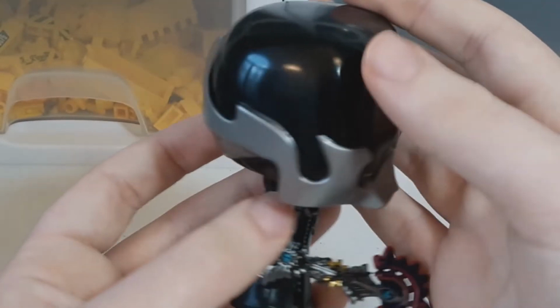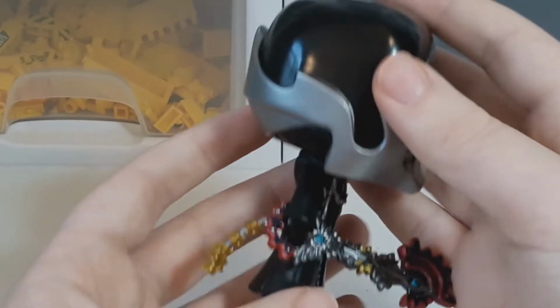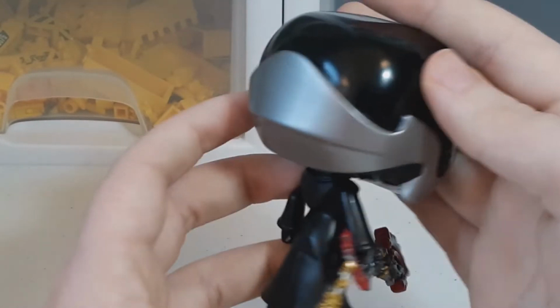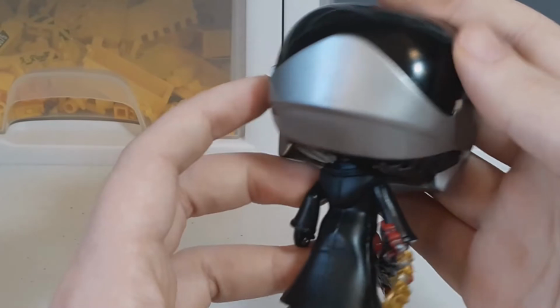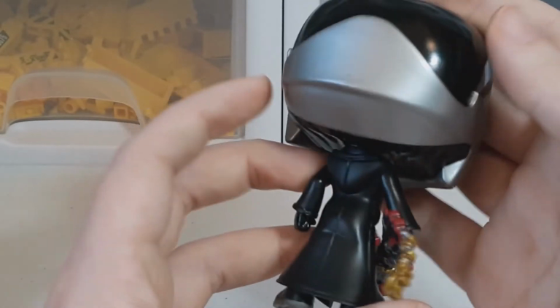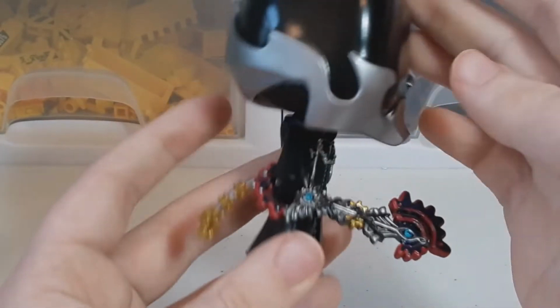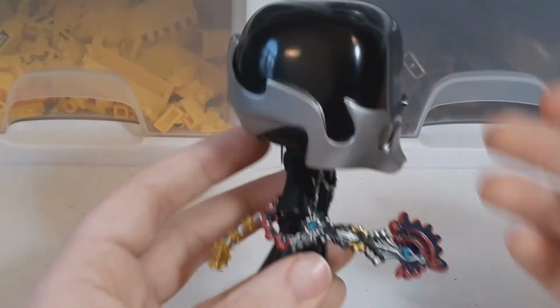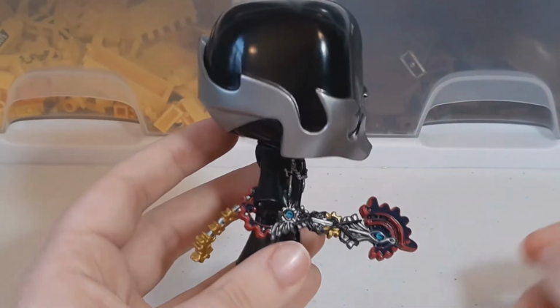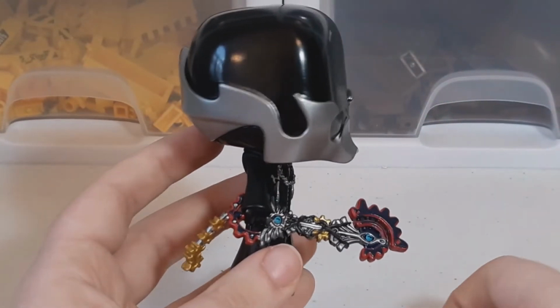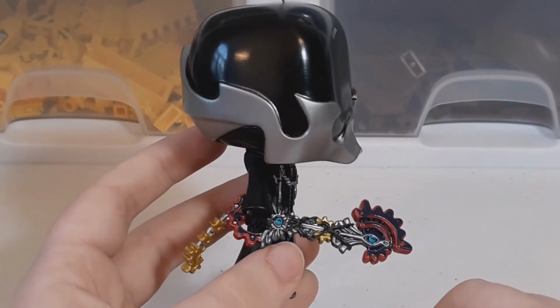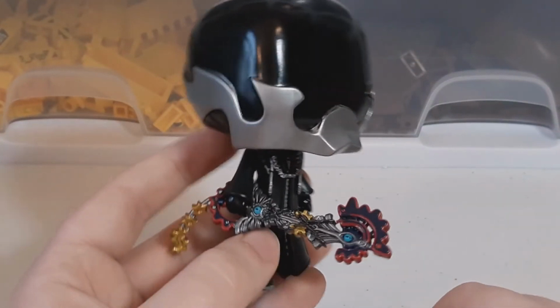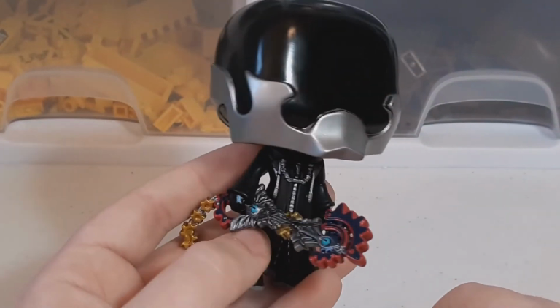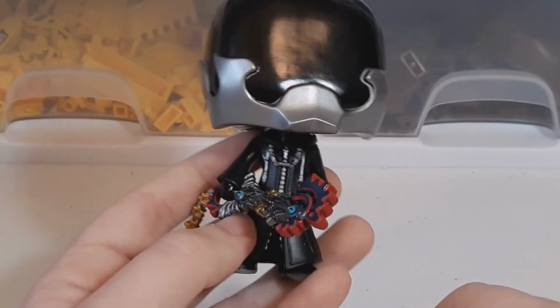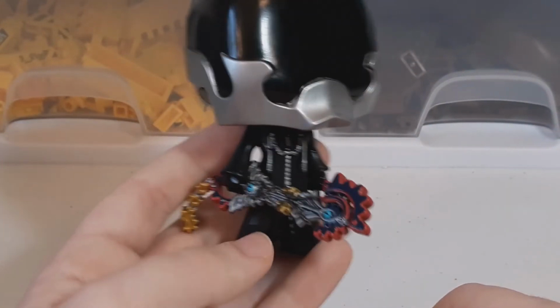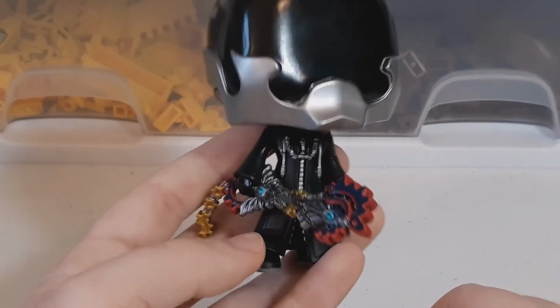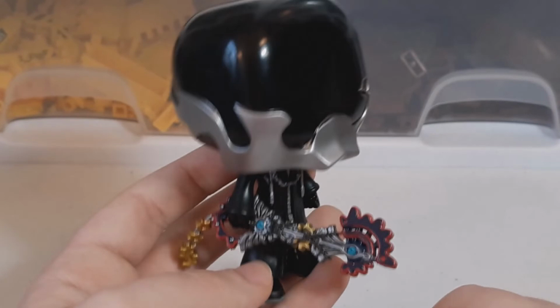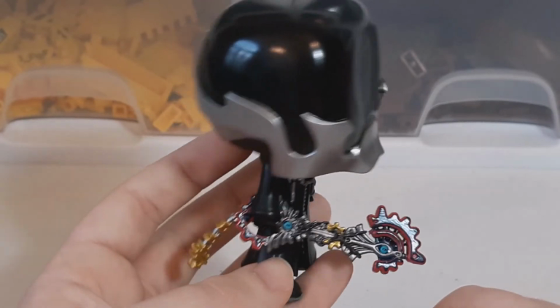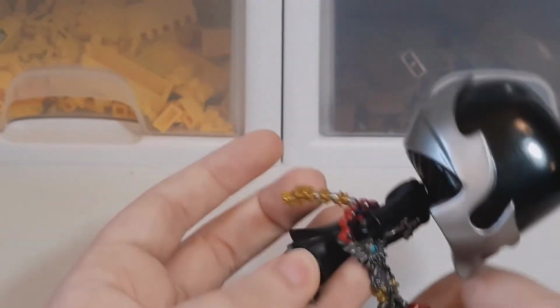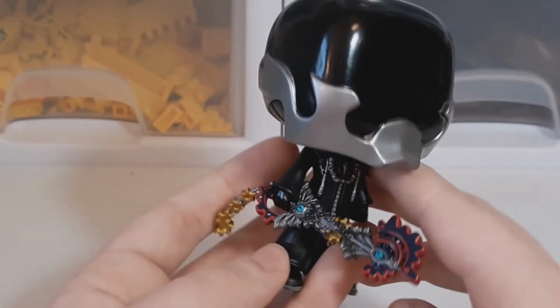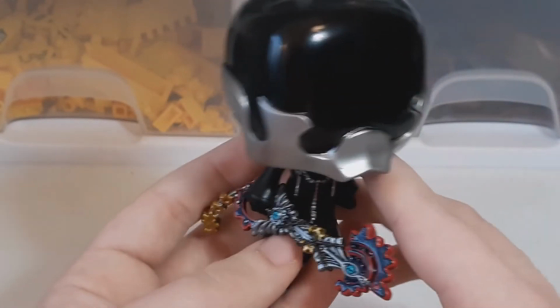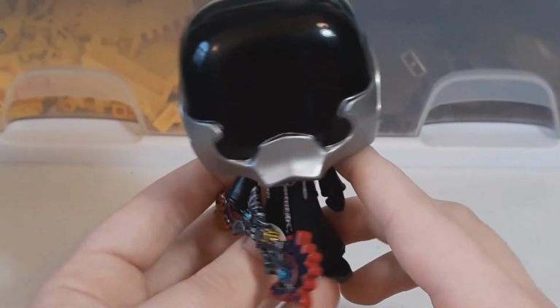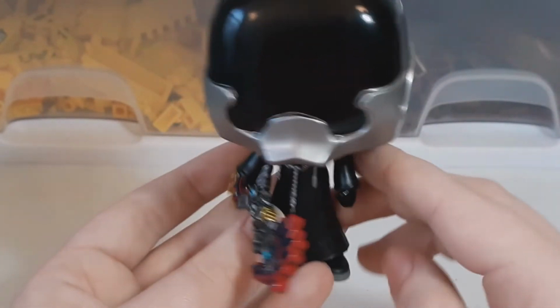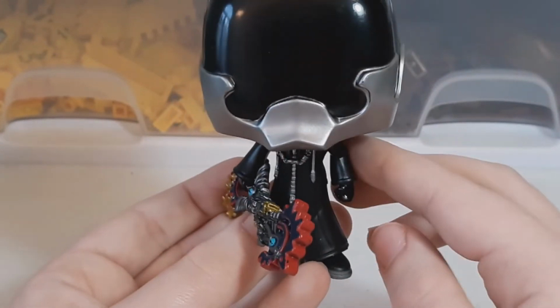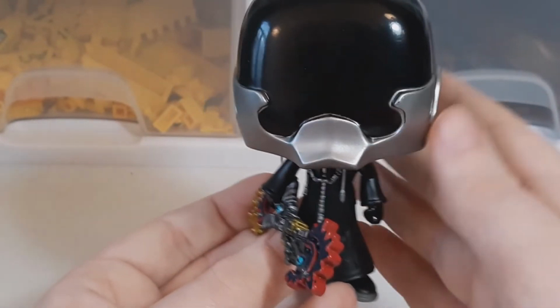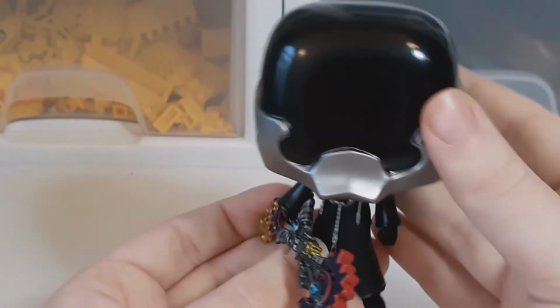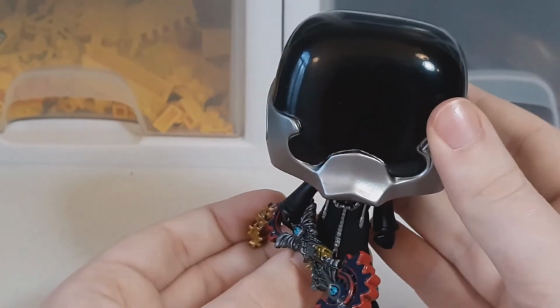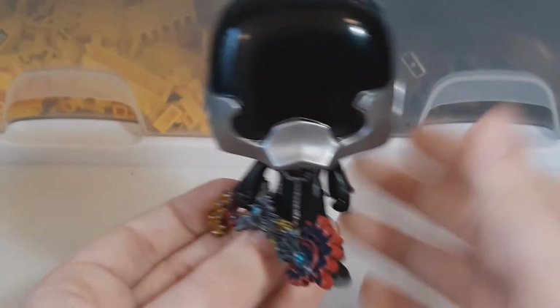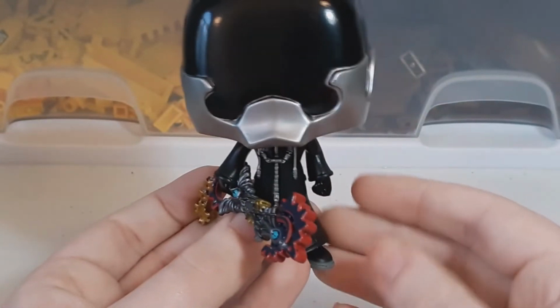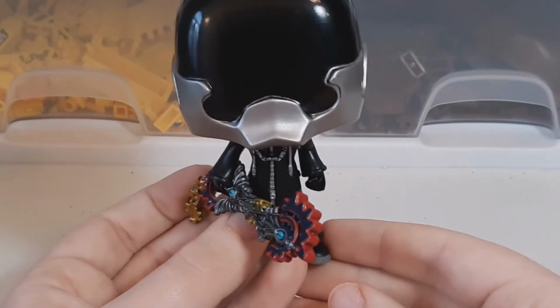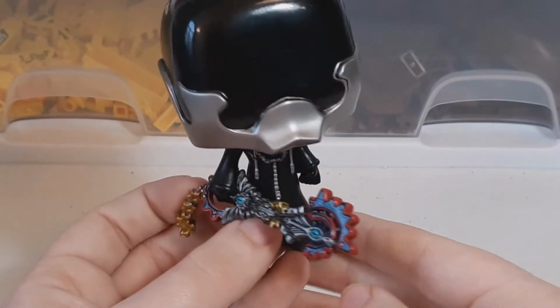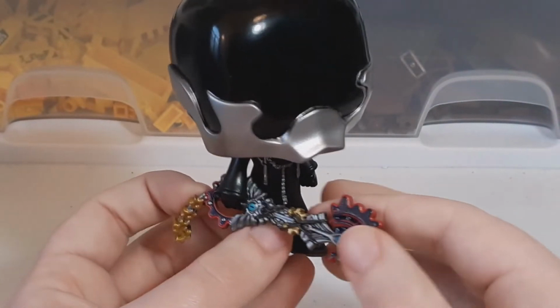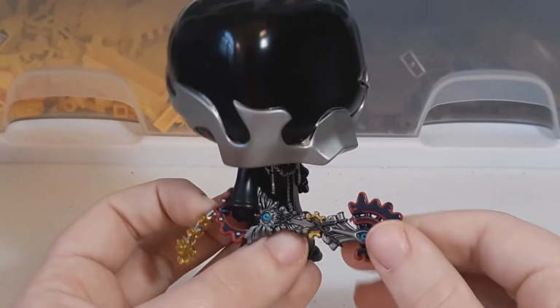The head is definitely massive — like ridiculously big. I don't really think it needed to be that big. But I think it looks okay. I don't think on this one it really brings it down too much.